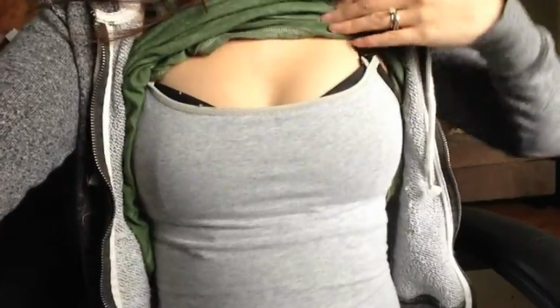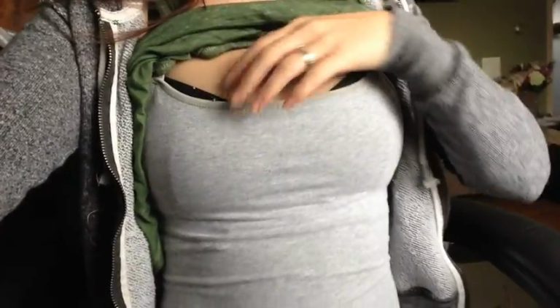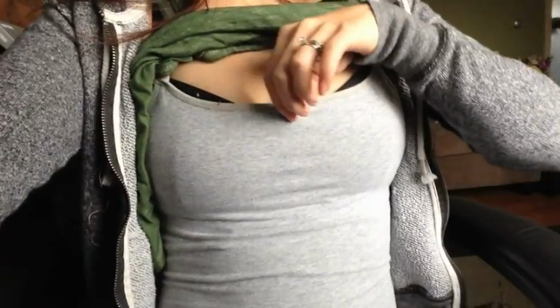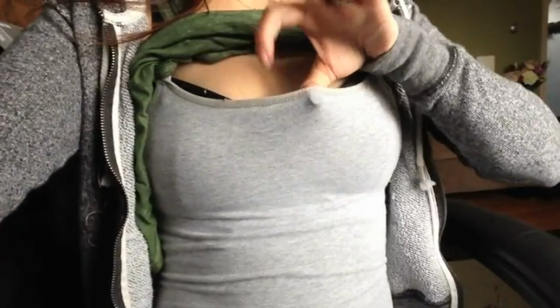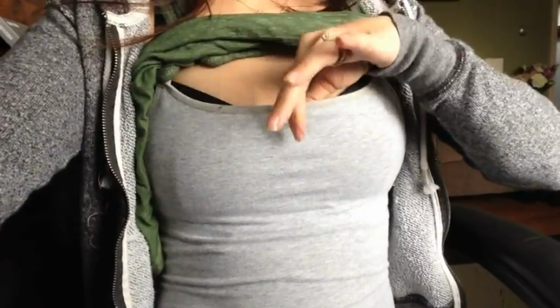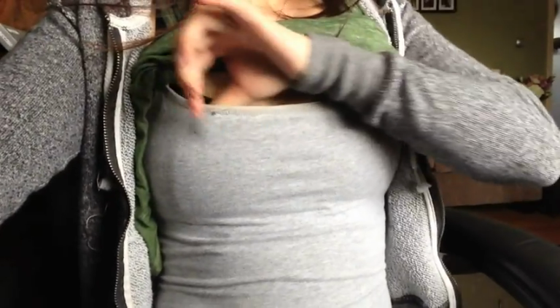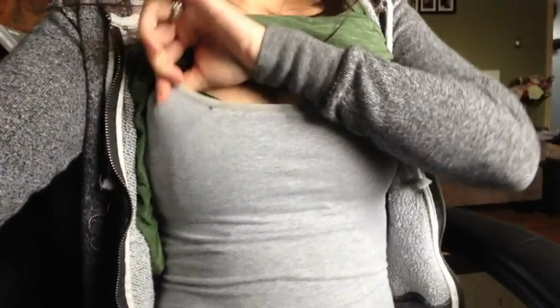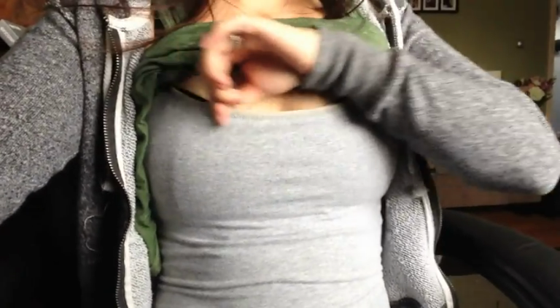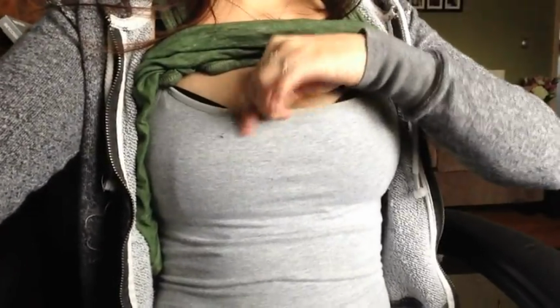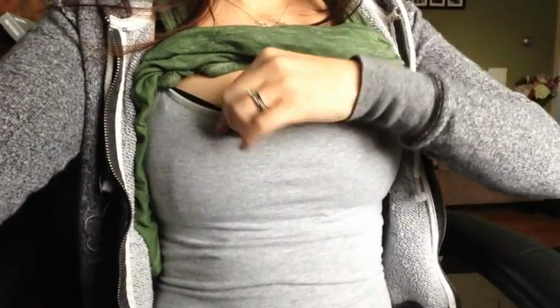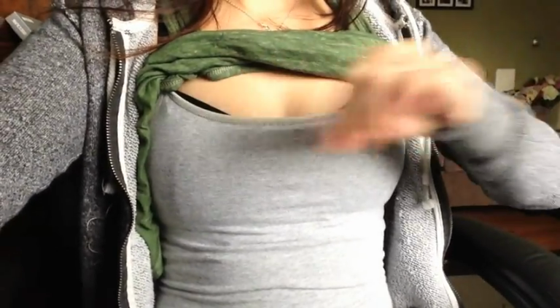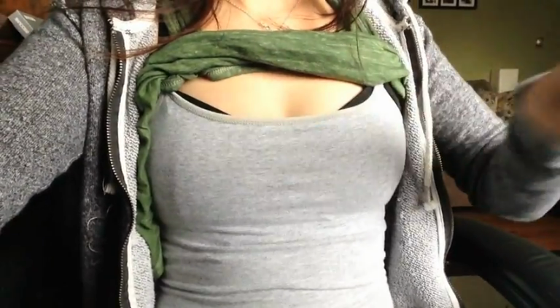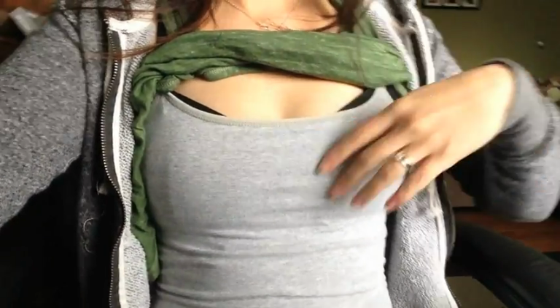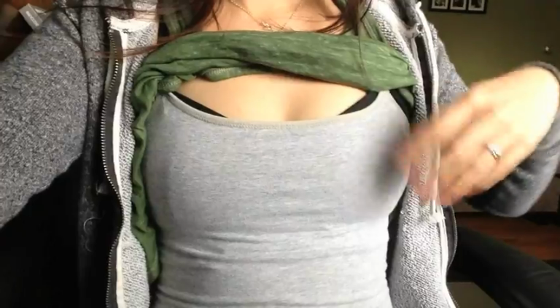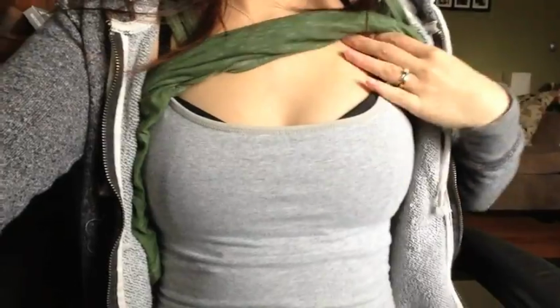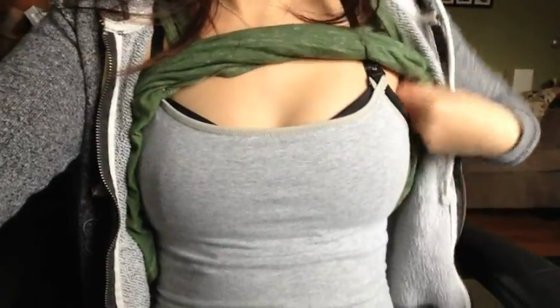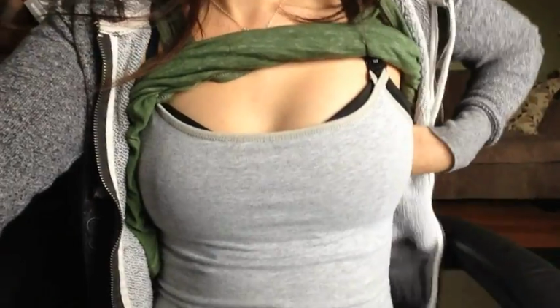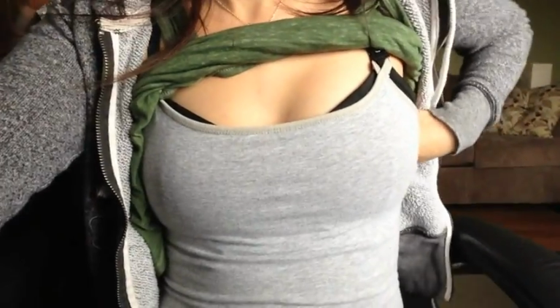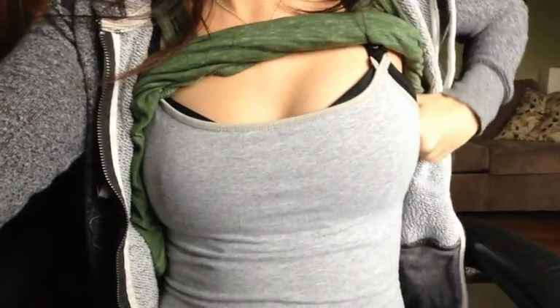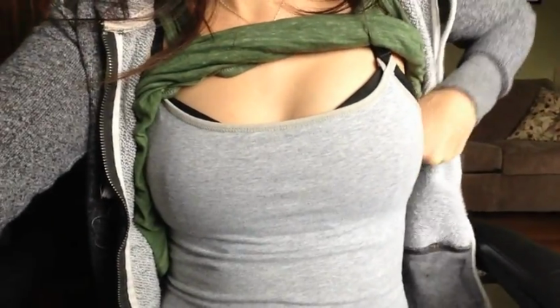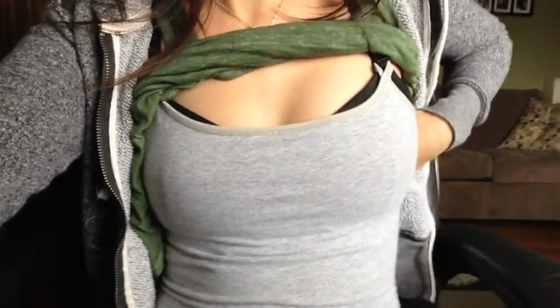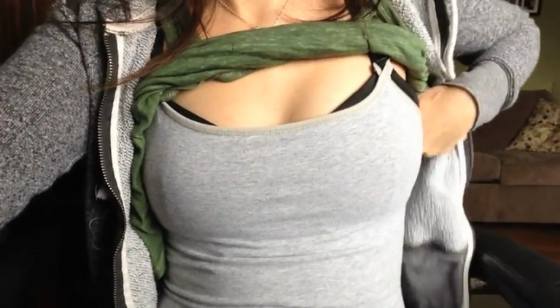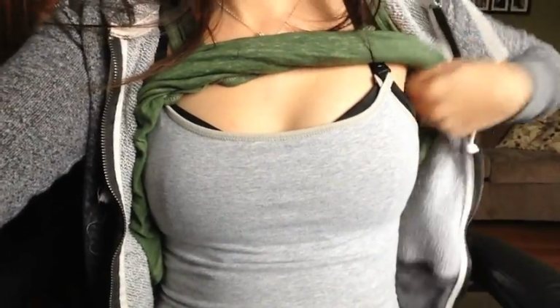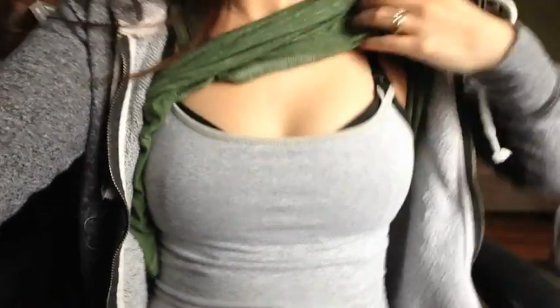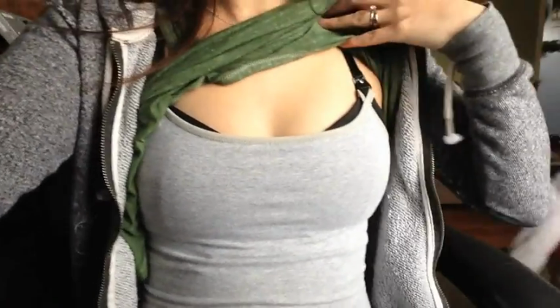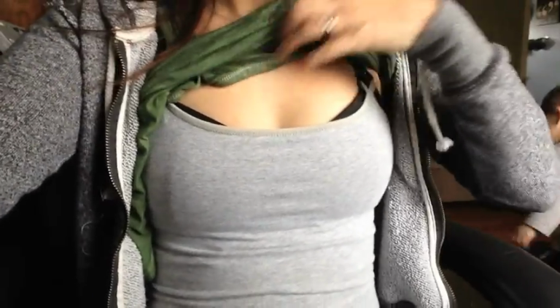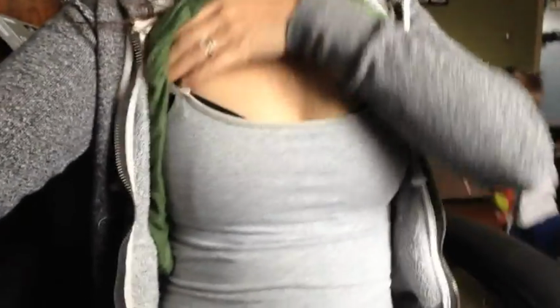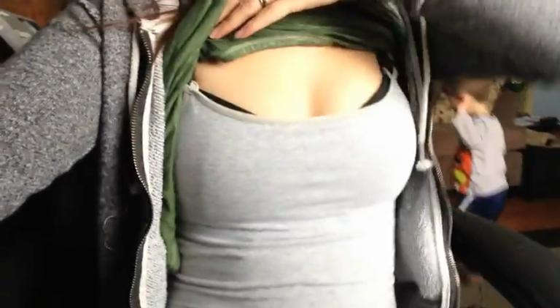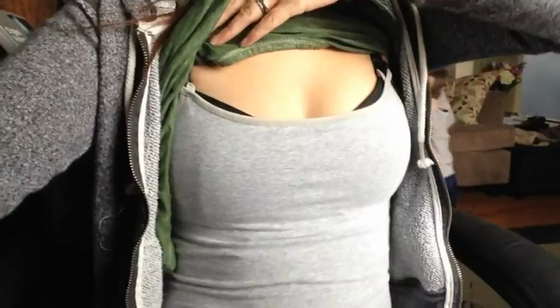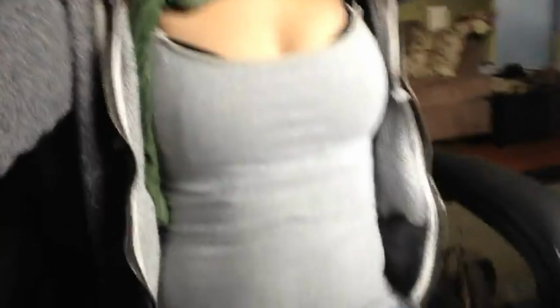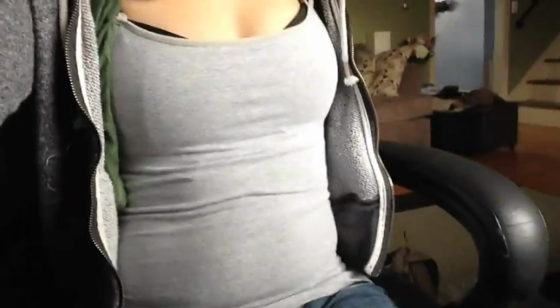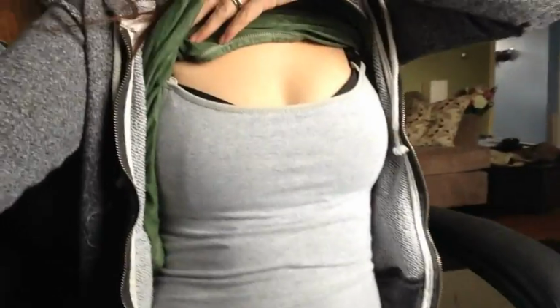So now you have a full-length nursing tank. It's a little bit better if you use a tighter camisole because that way it'll stay up in the back too. But I don't have any issues — it's just fitted. There you go, that is how you do it.